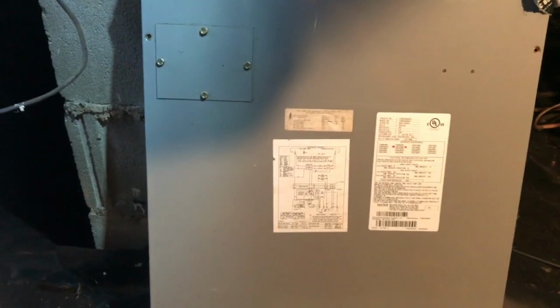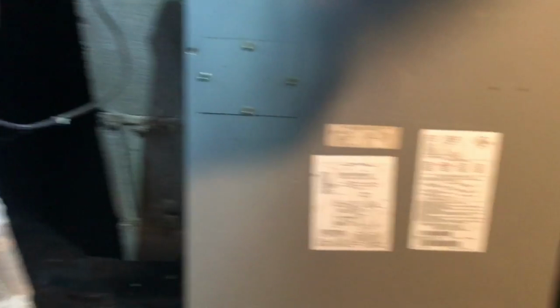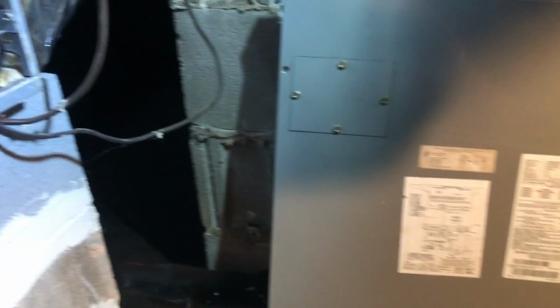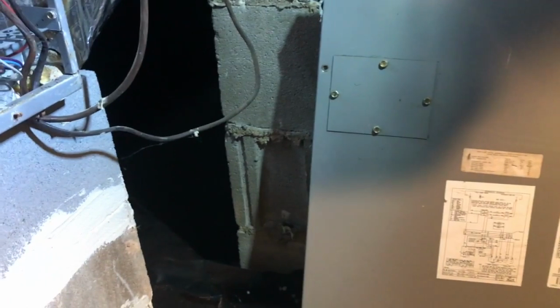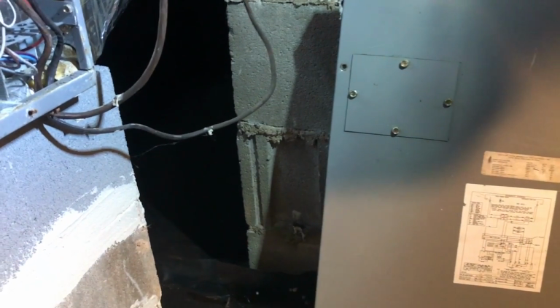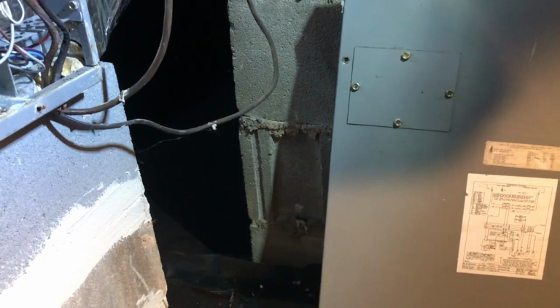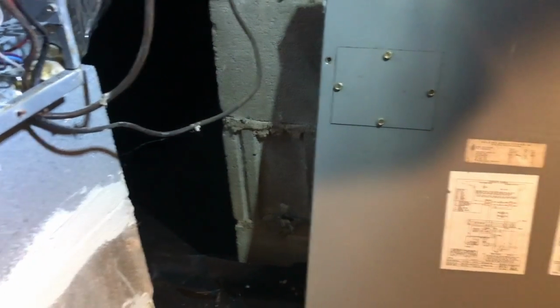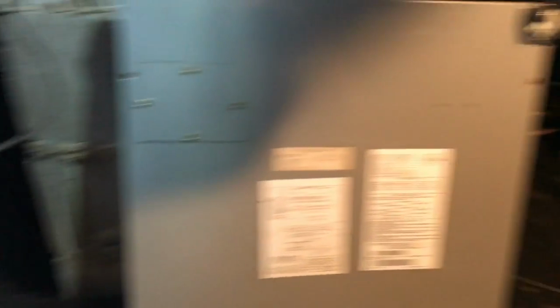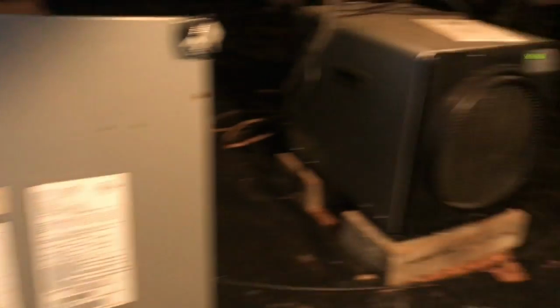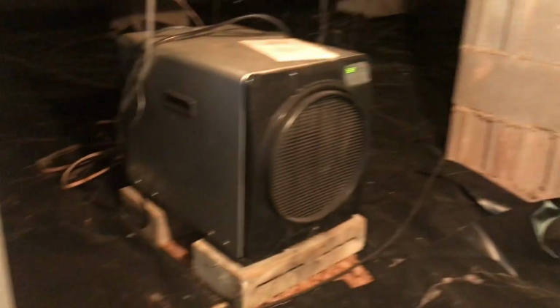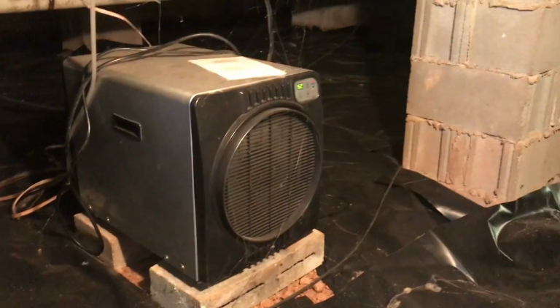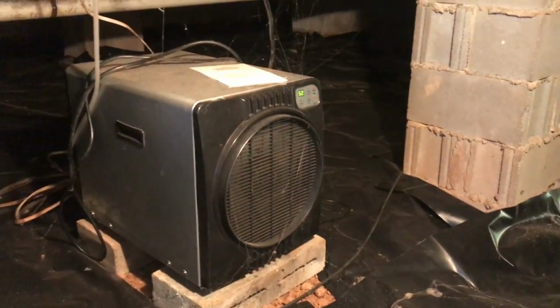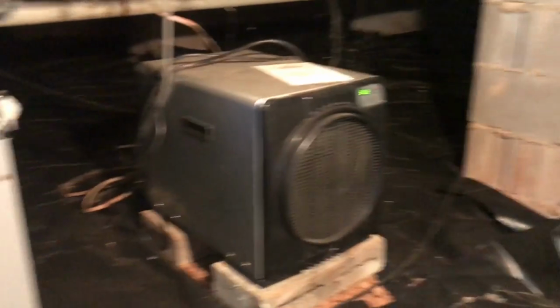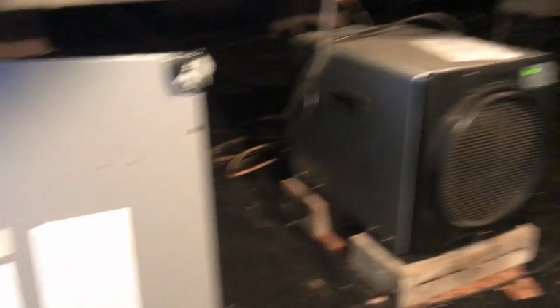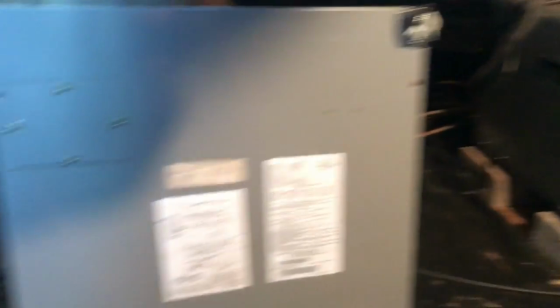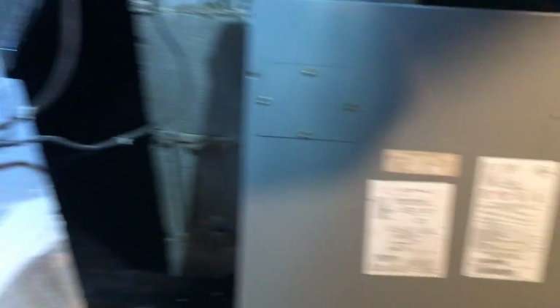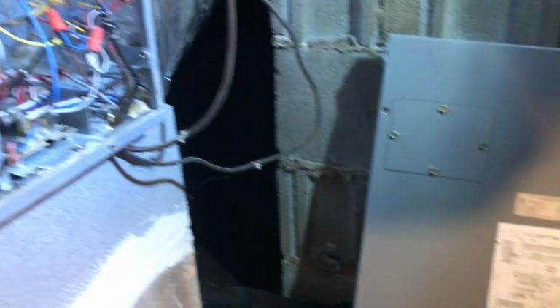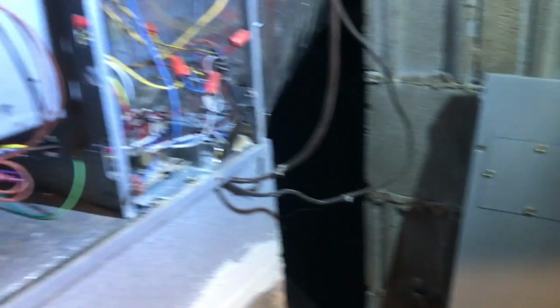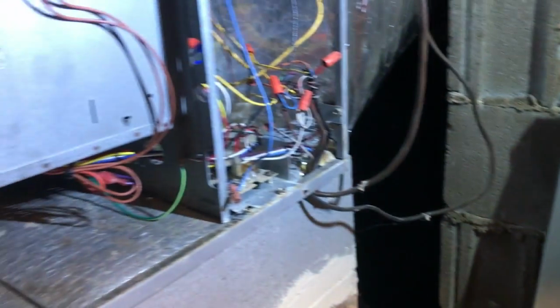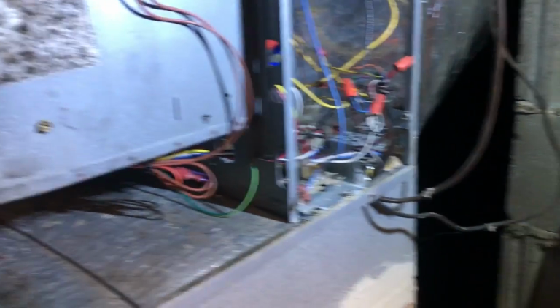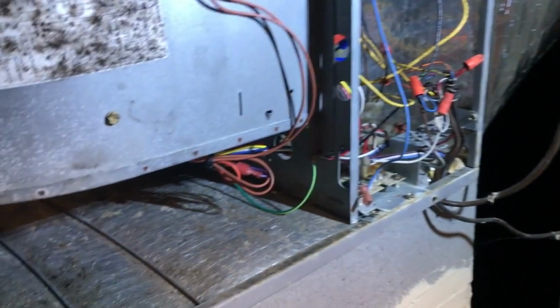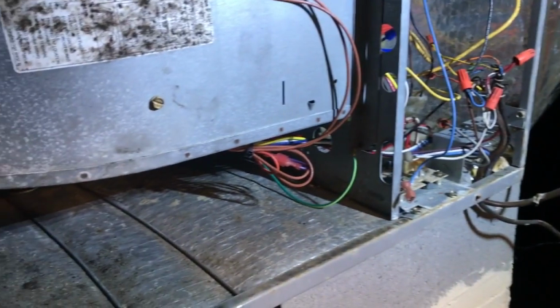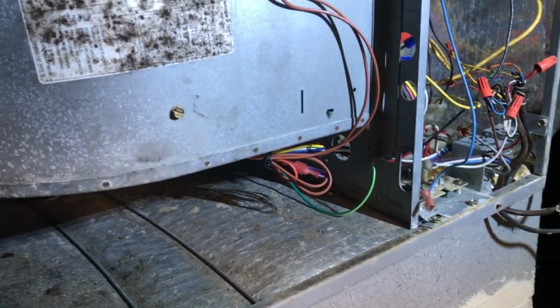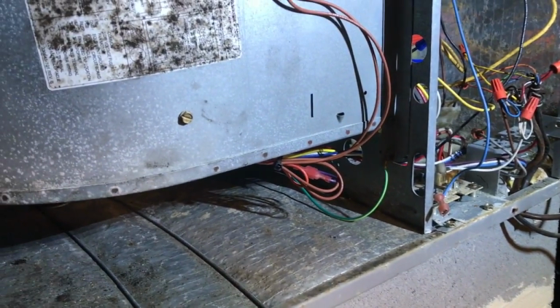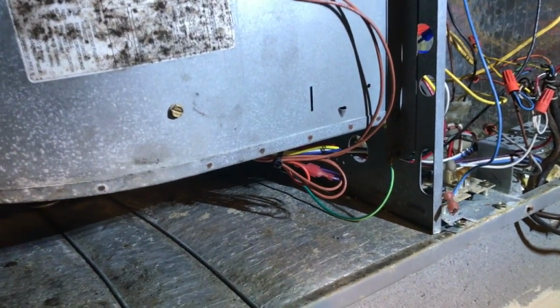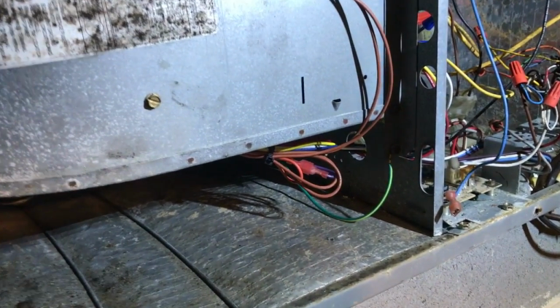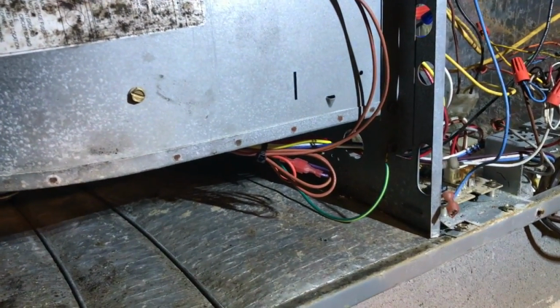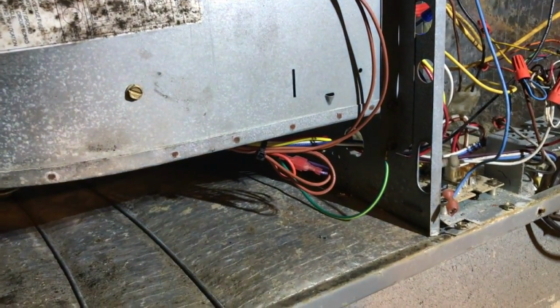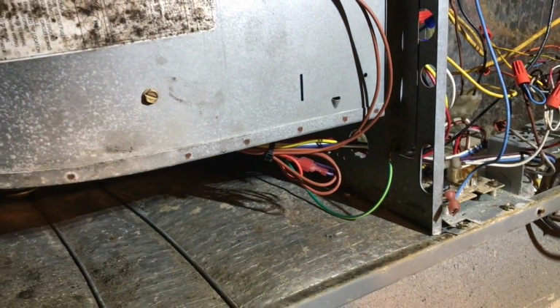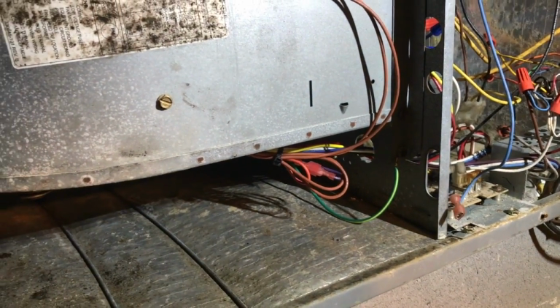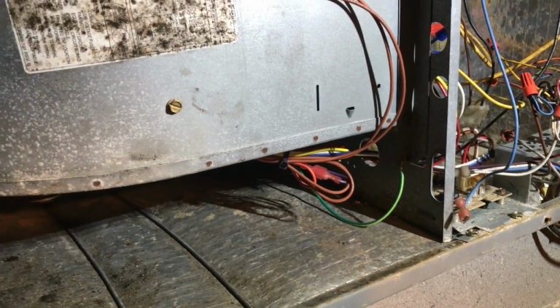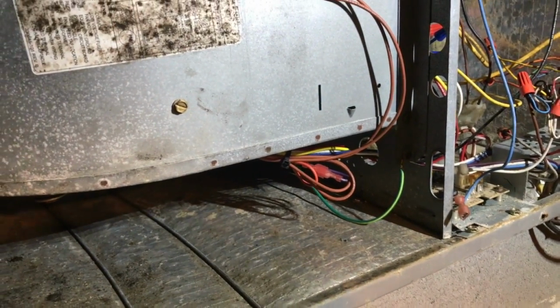I thought I'd show you guys this. By the way, the noise you hear in the background is a dehumidifier running. I got to this call and the blower motor was bad — it was an X13 motor.